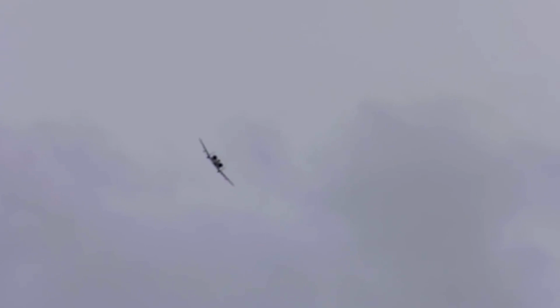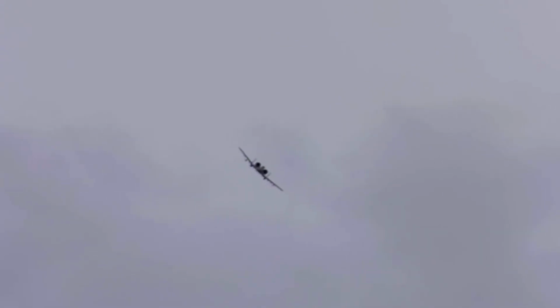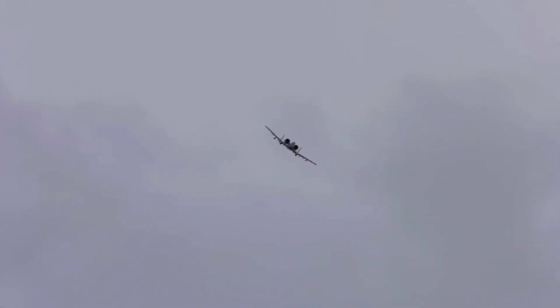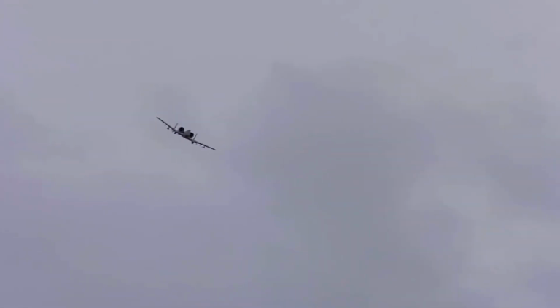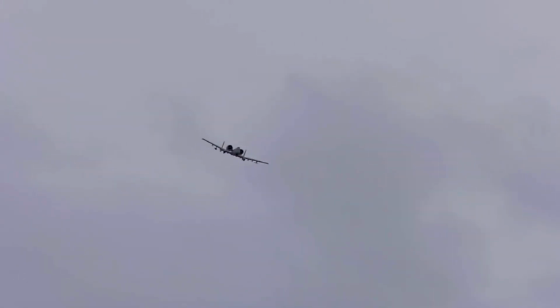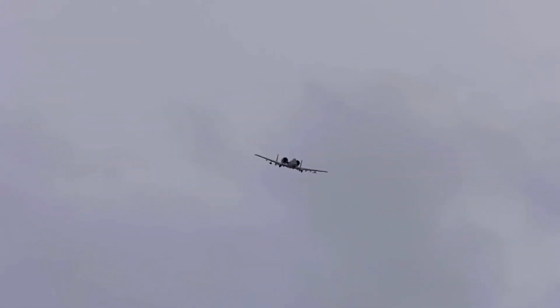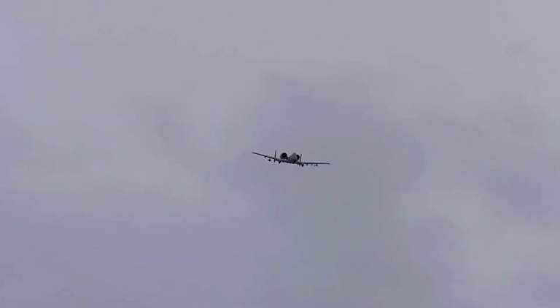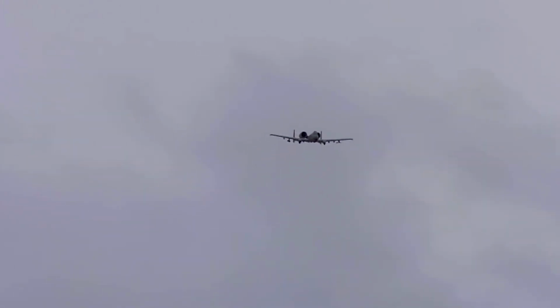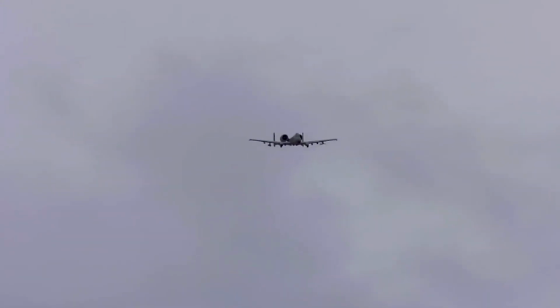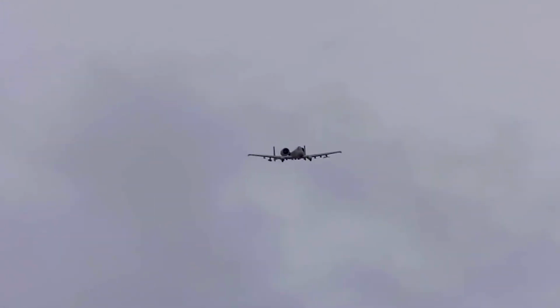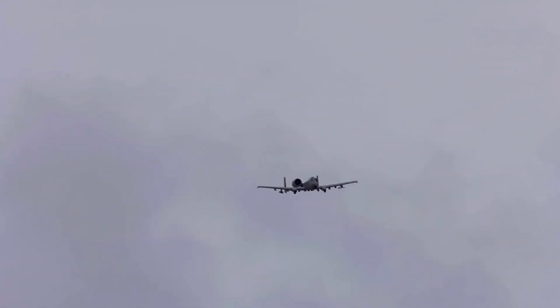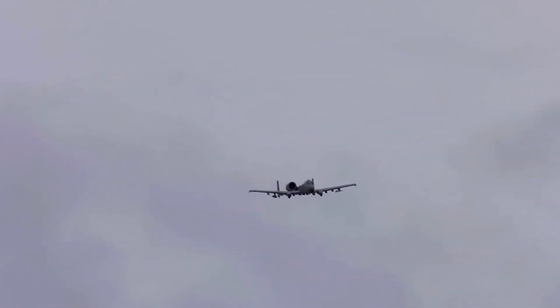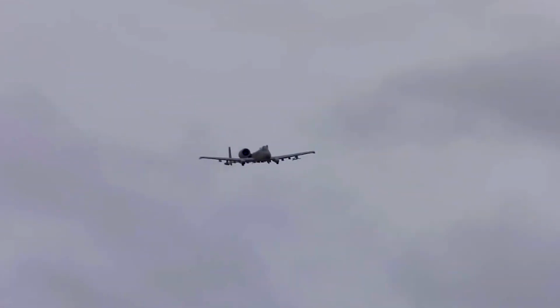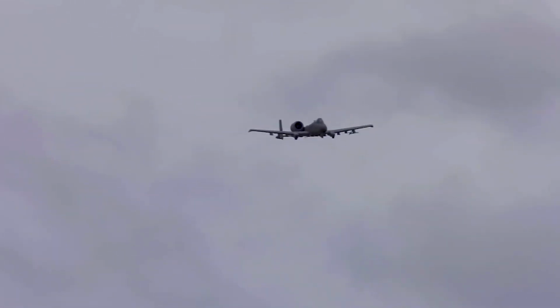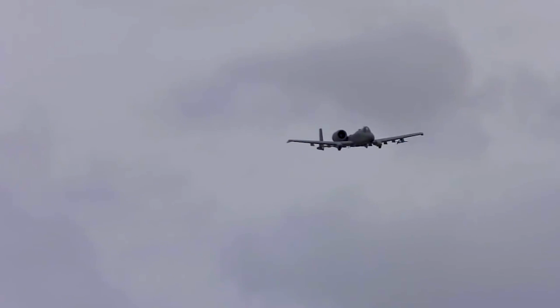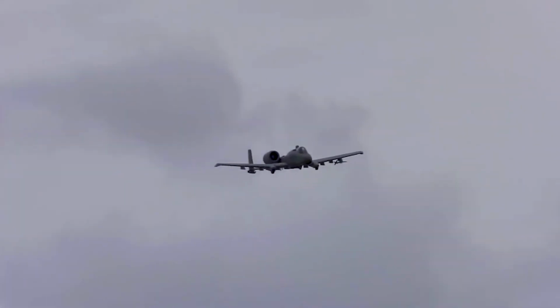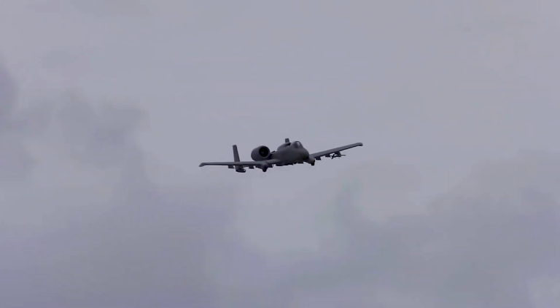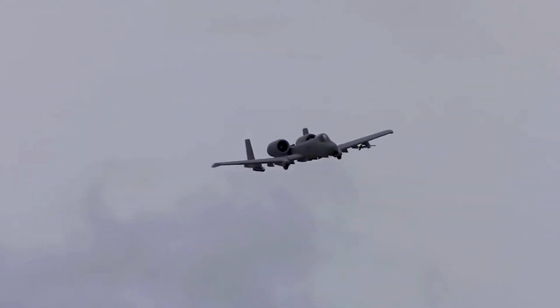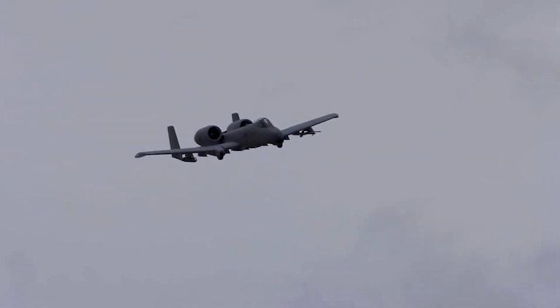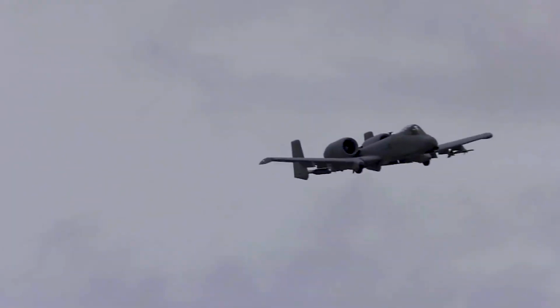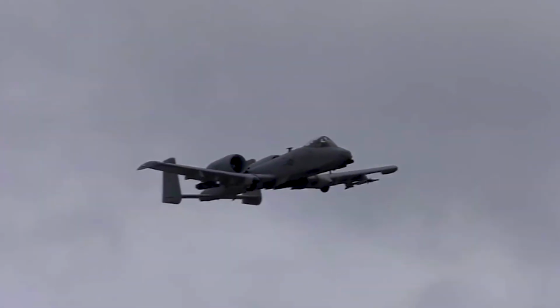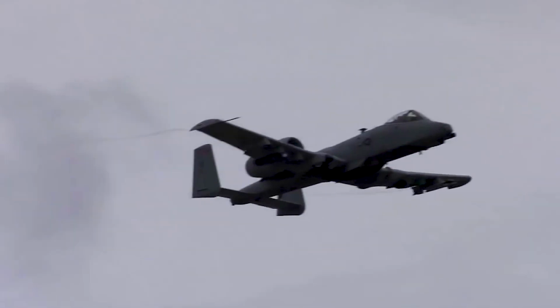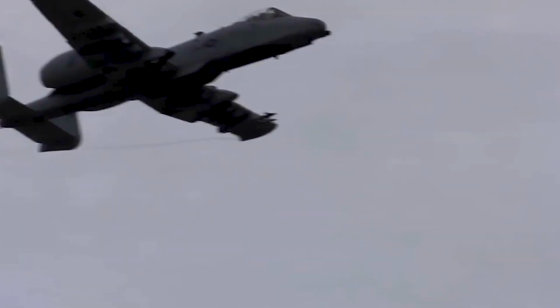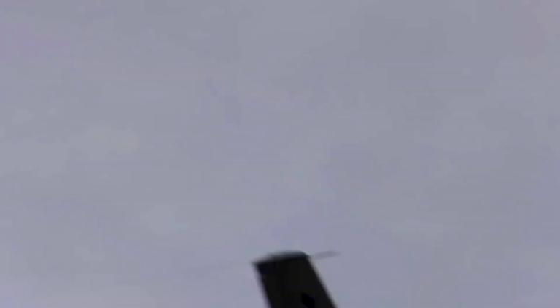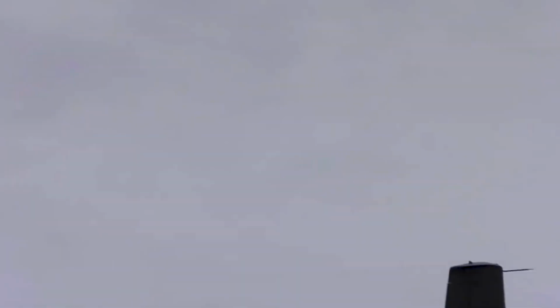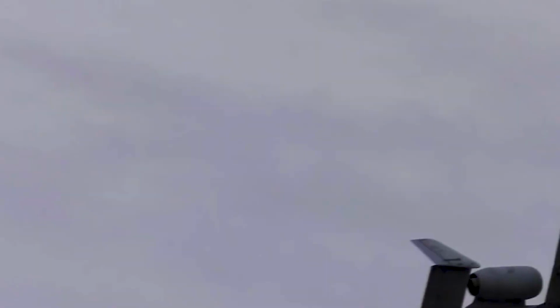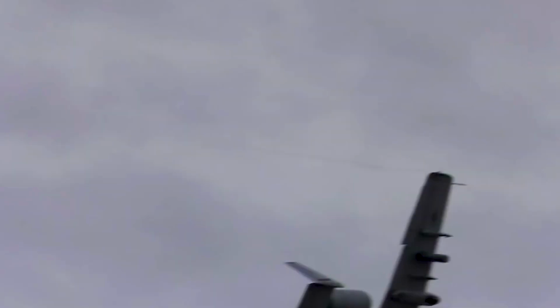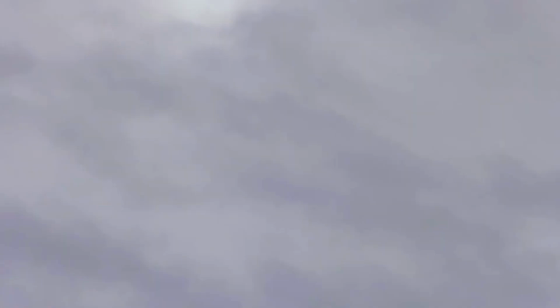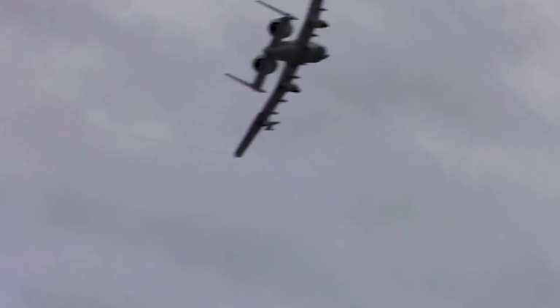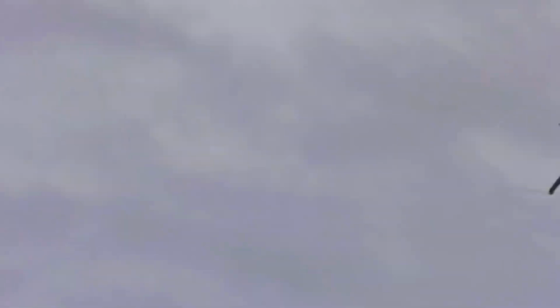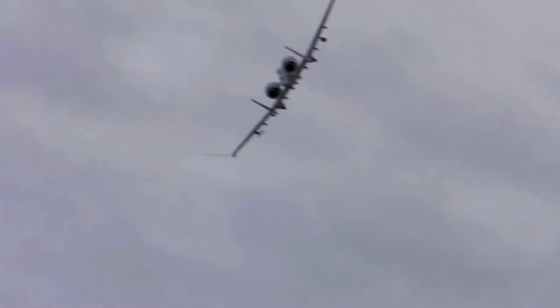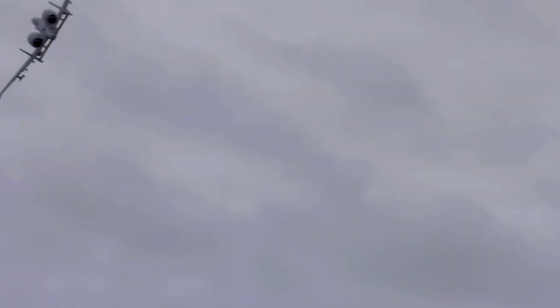Hey guys, it's Ewan with the Air Zoo. Almost every day we get asked if we have an A-10 Thunderbolt 2 in our collection. And unfortunately, we don't. But we do have part of one.